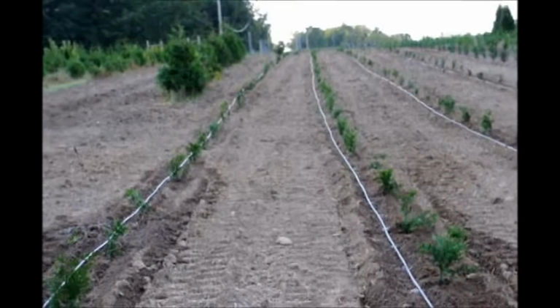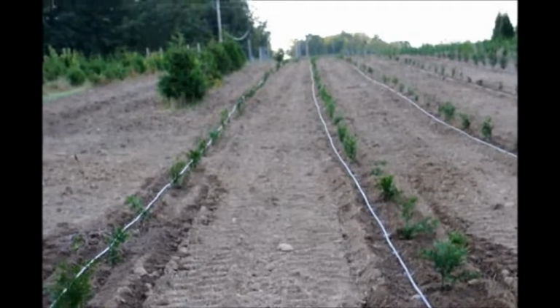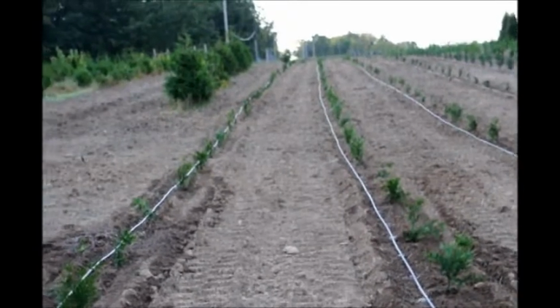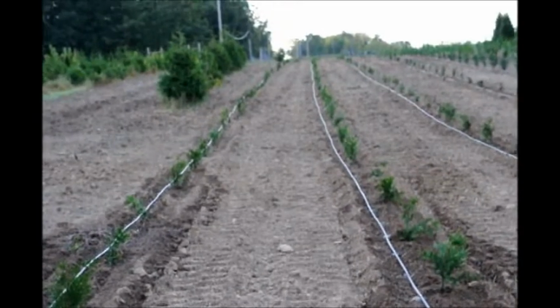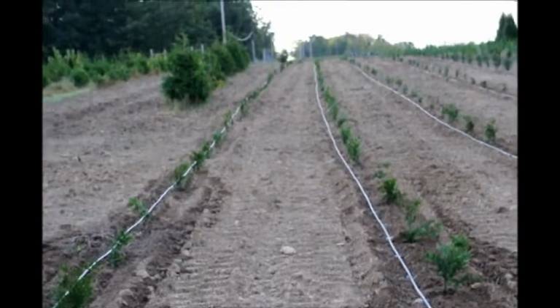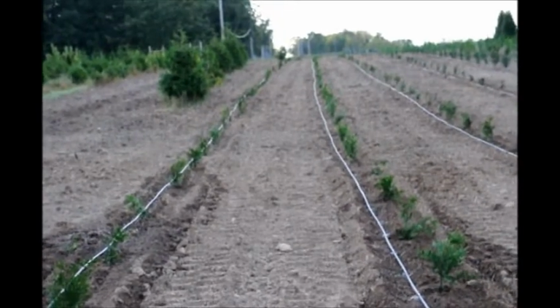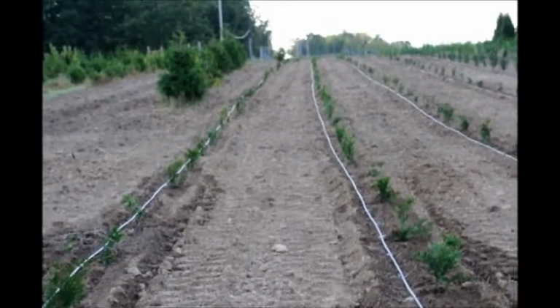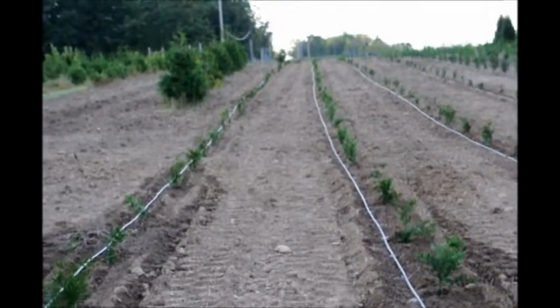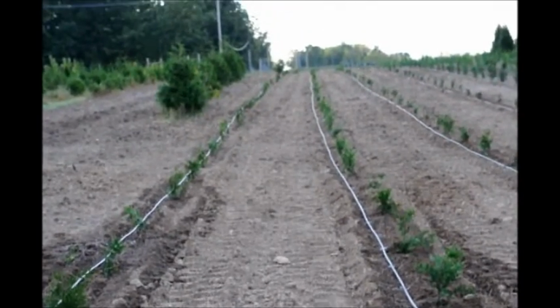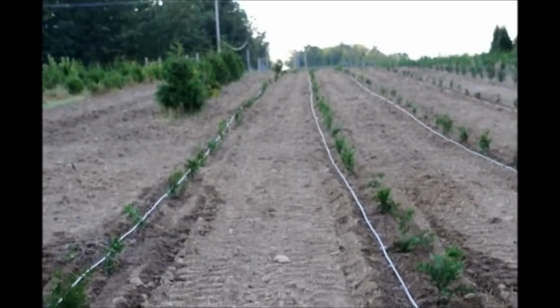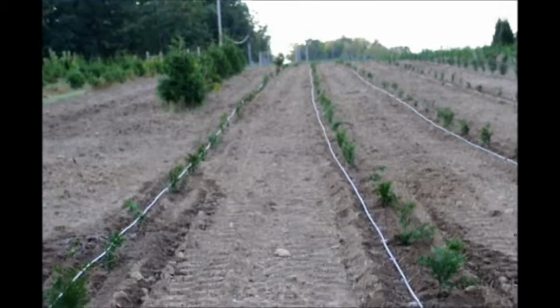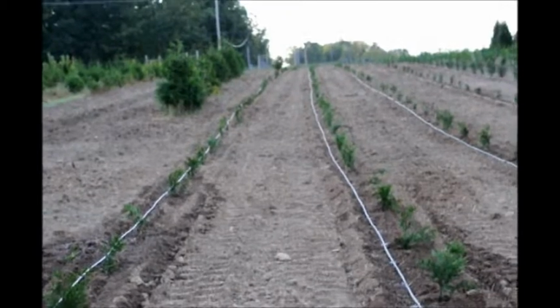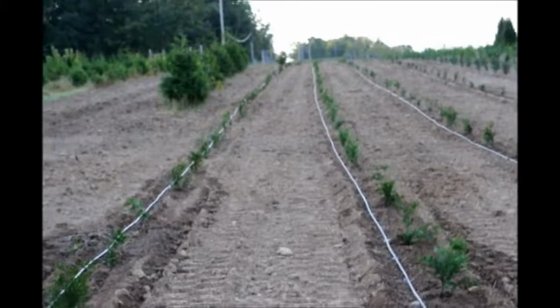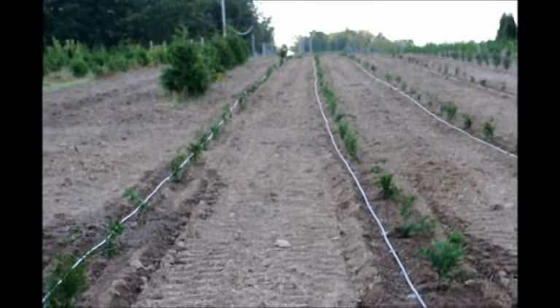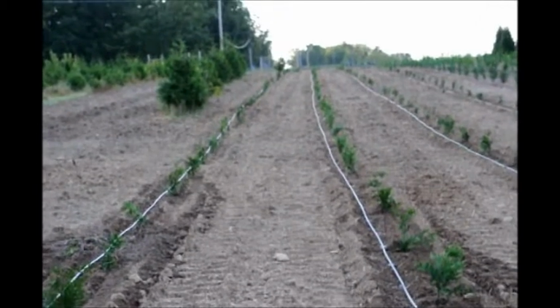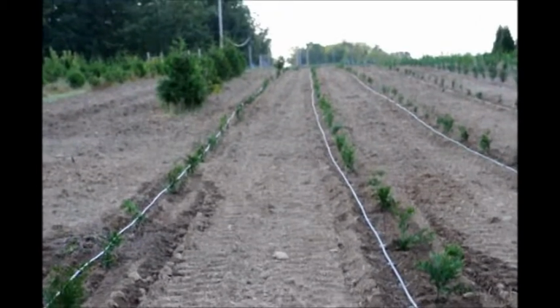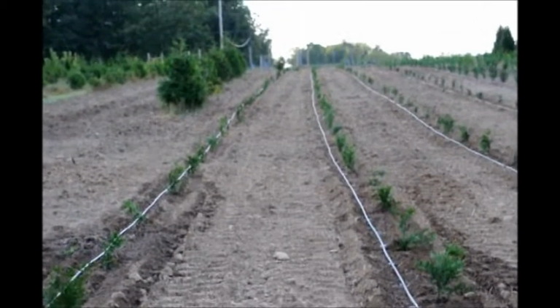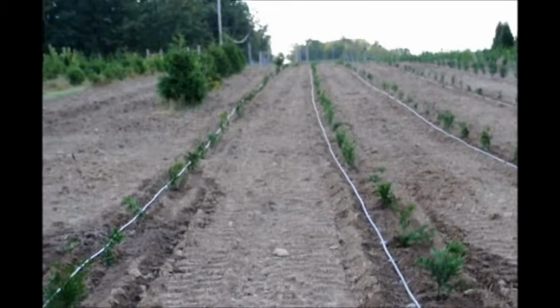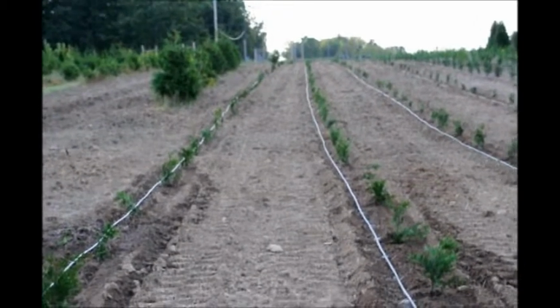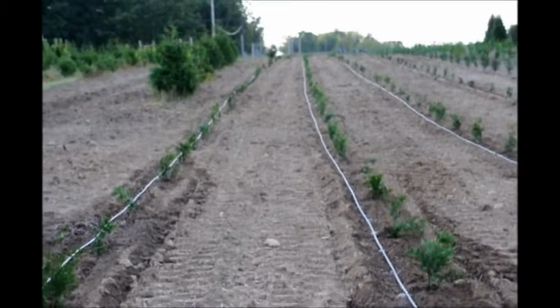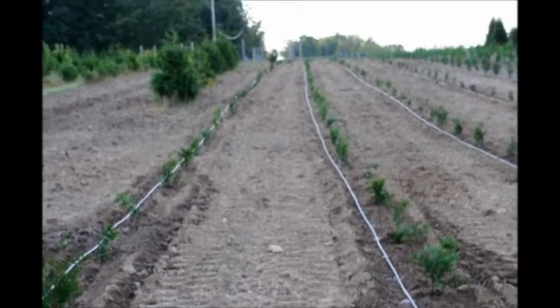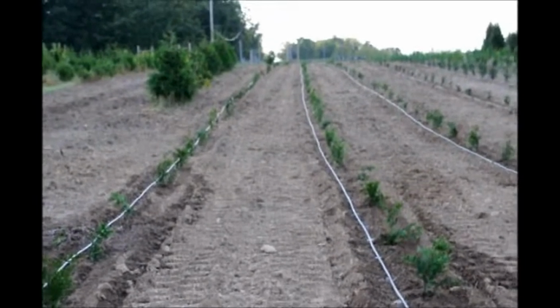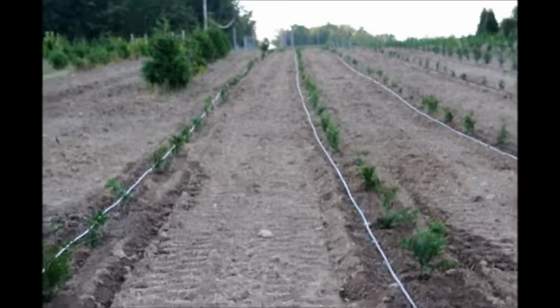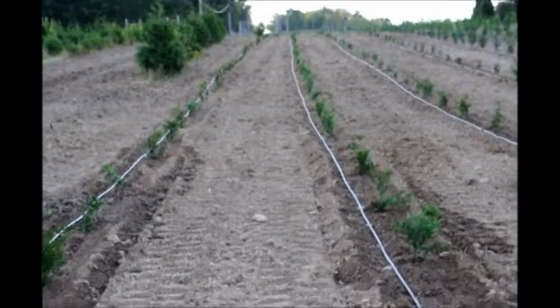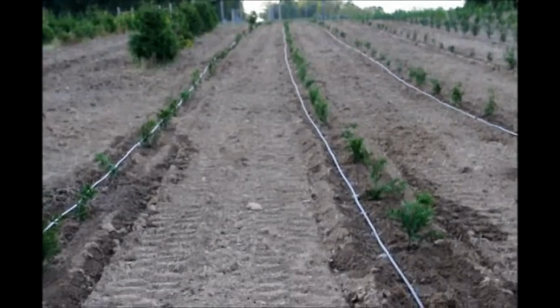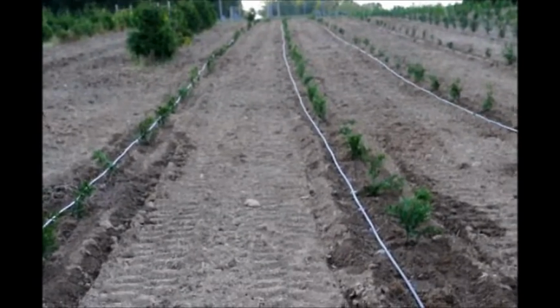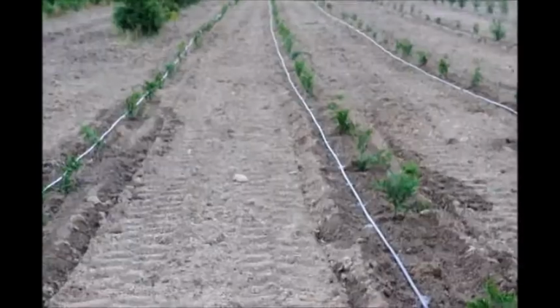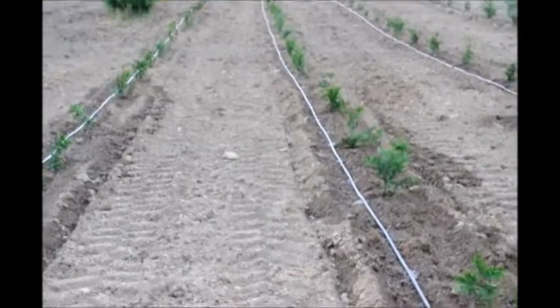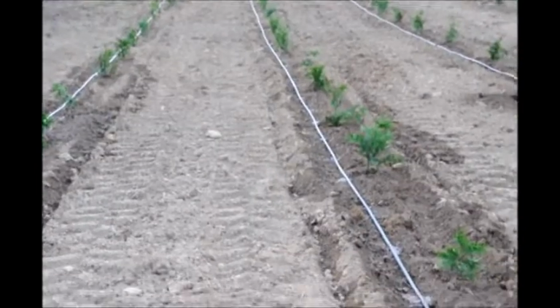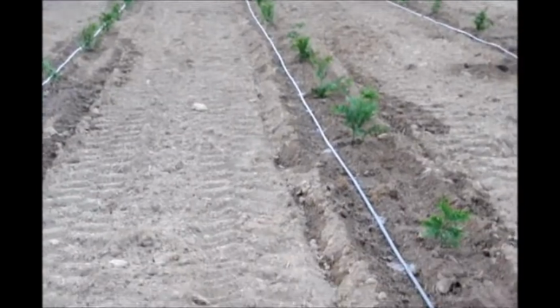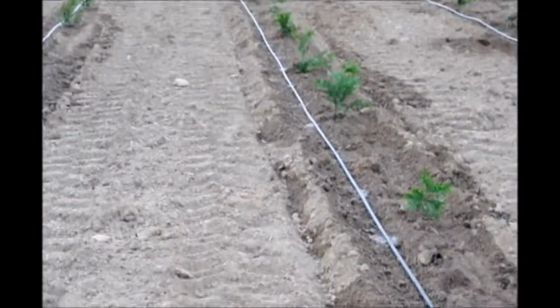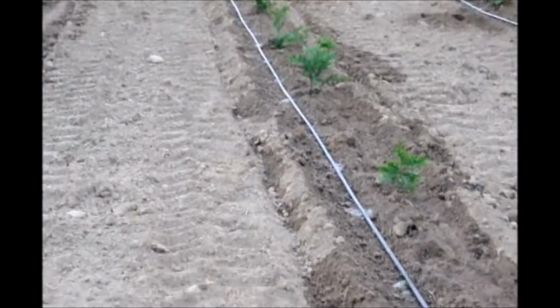If you need help with watering your trees, call us at Highland Hill Farm. We have drip tape and we also have a drip water kit that we sell for larger trees that delivers water directly to the root ball of the trees.